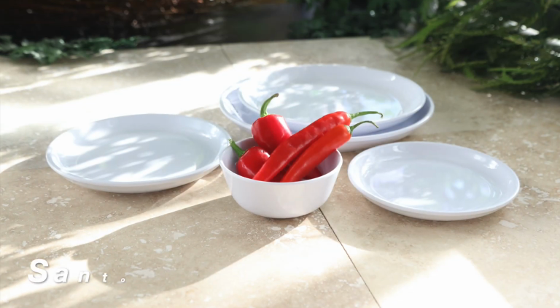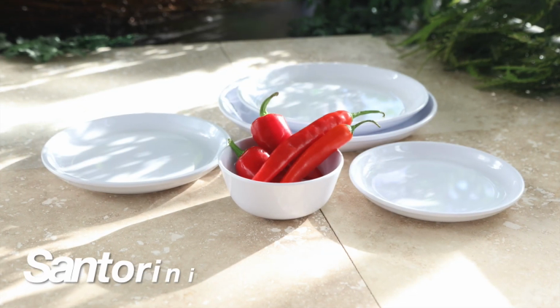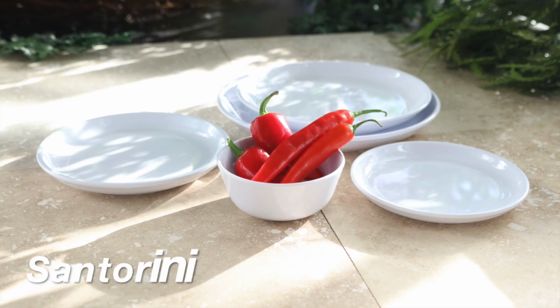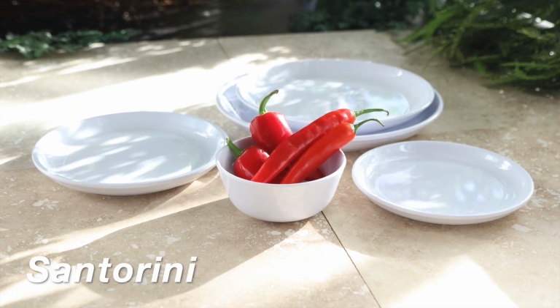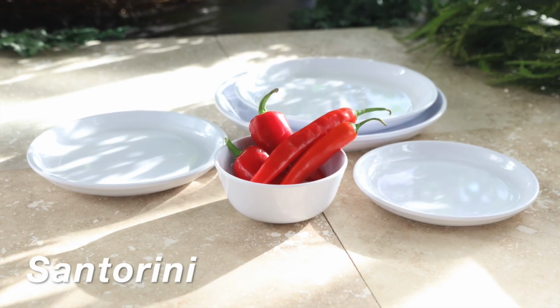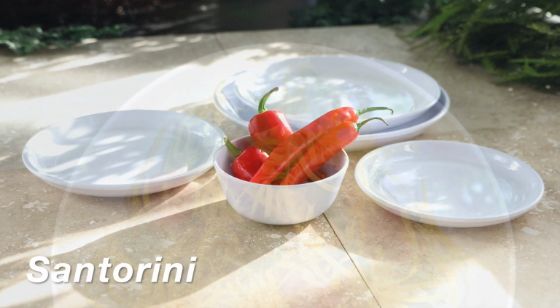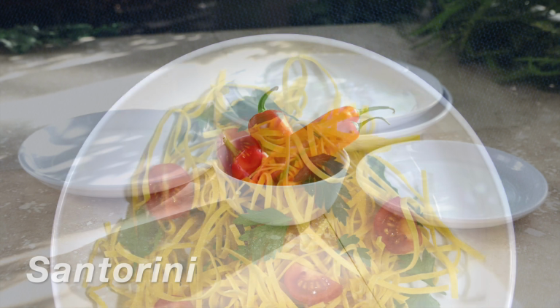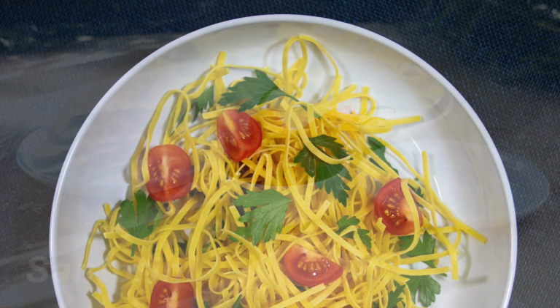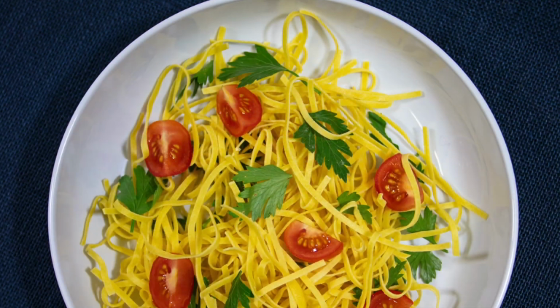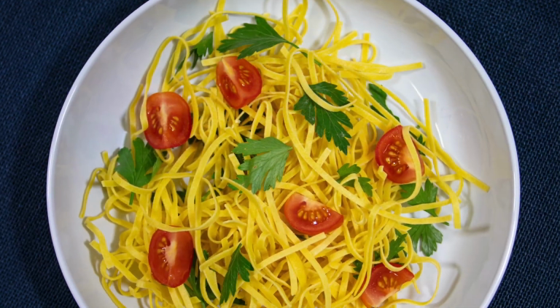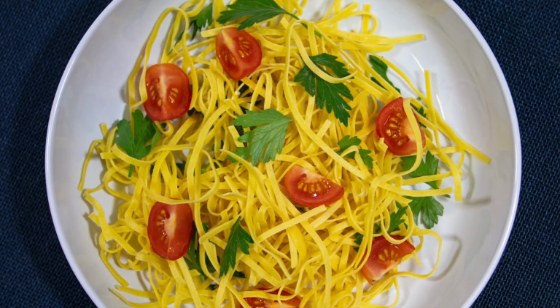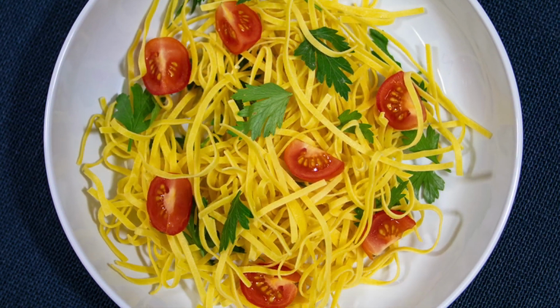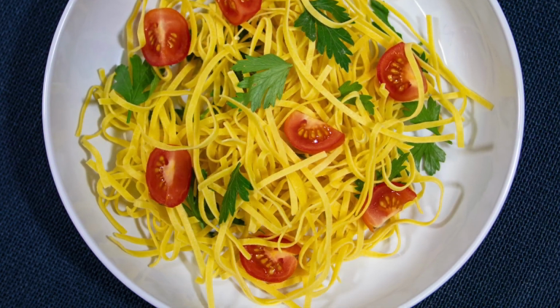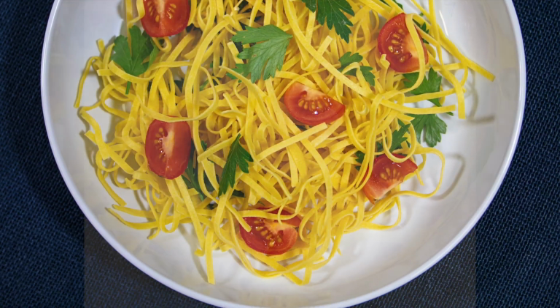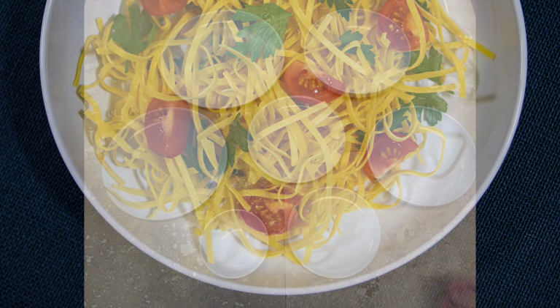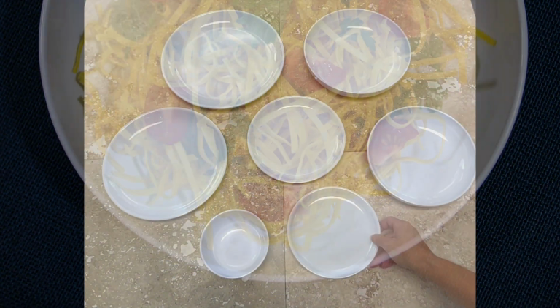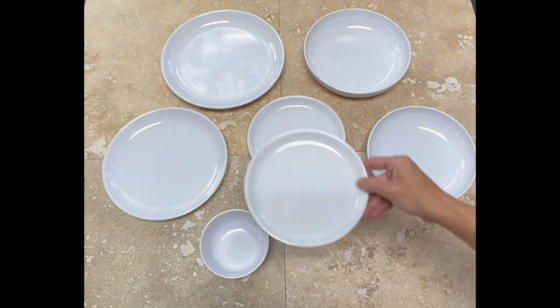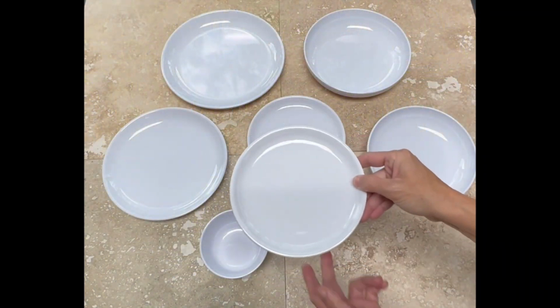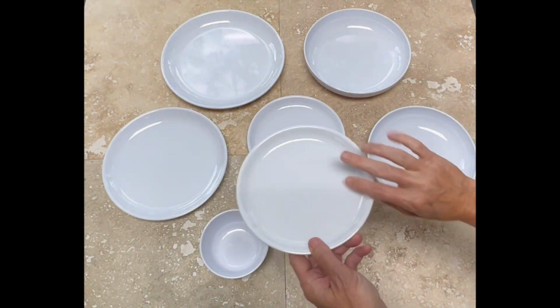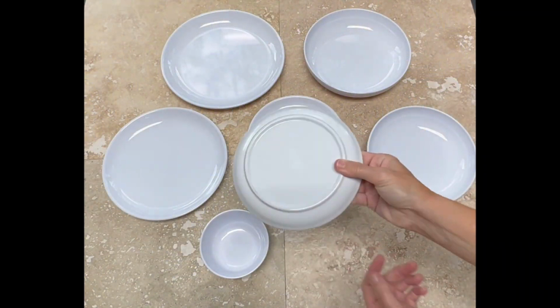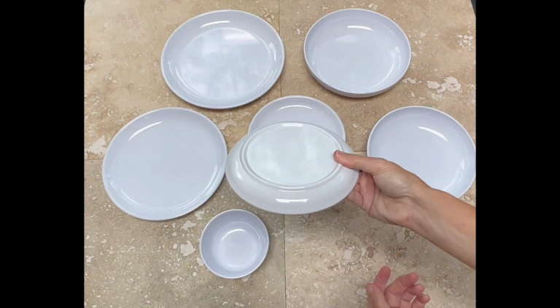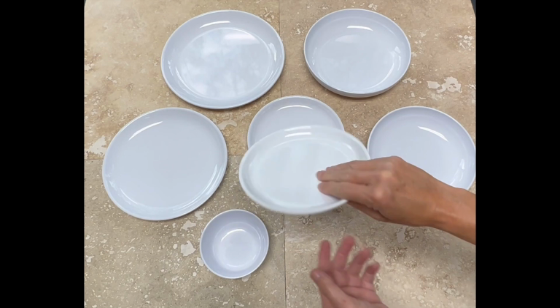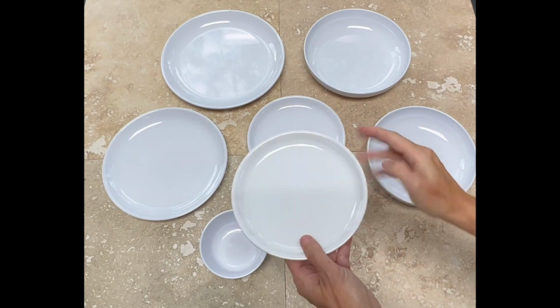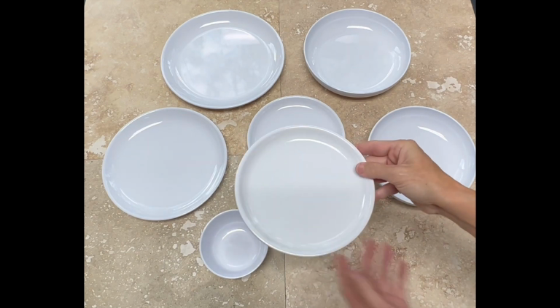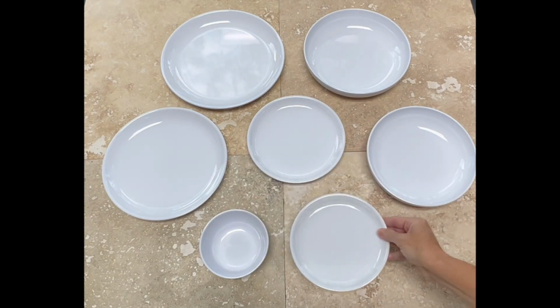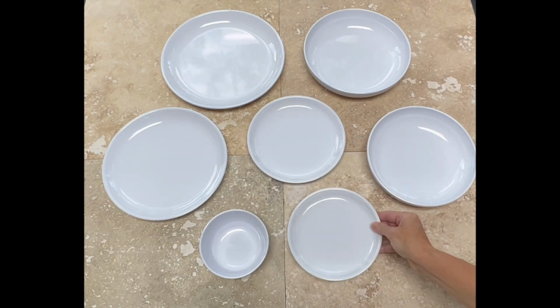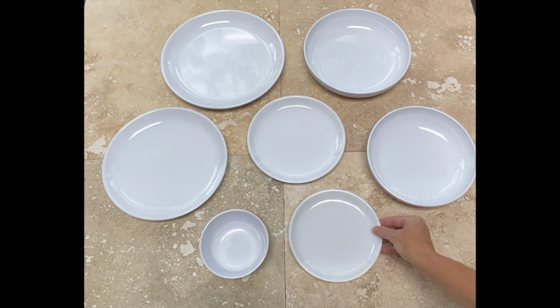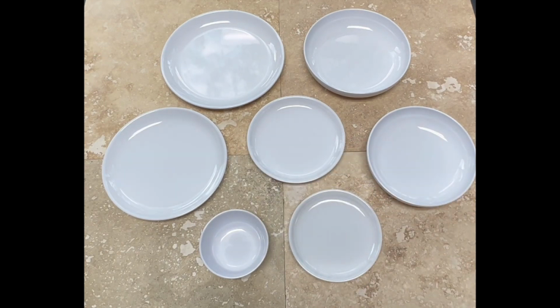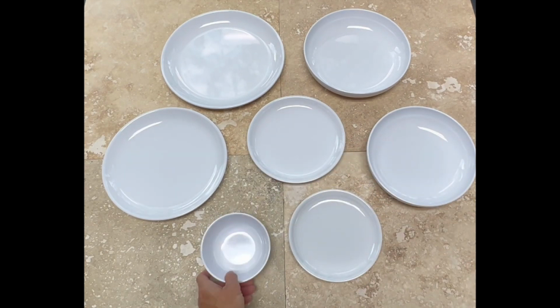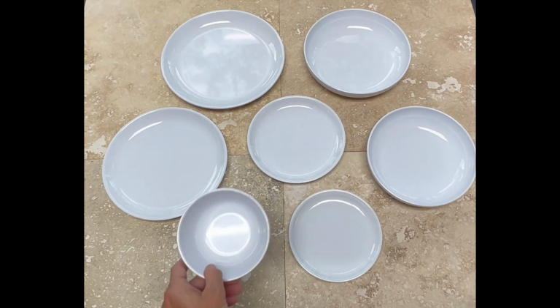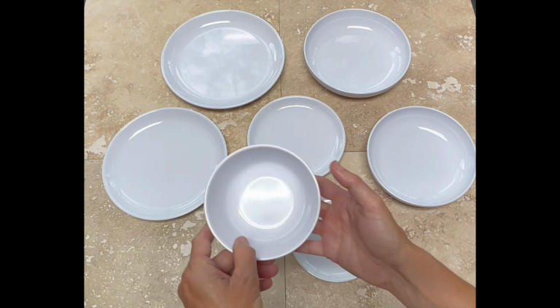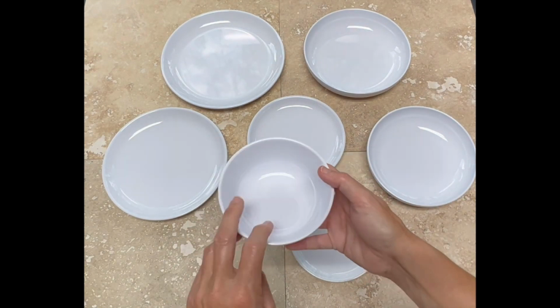Santorini Lentz takes its name from the sun-bleached architecture found on the island of Greece. Add an attractive modern look to your culinary display with Santorini's sleek coupe rims.